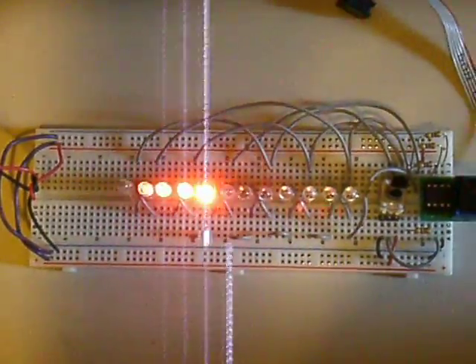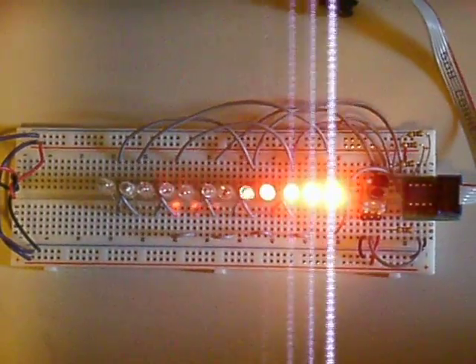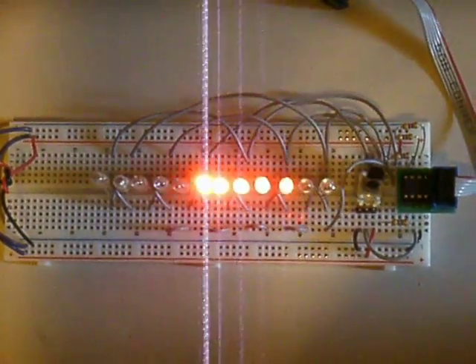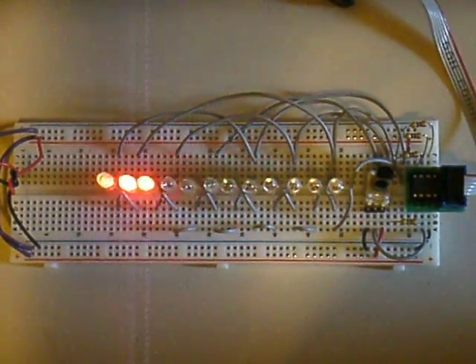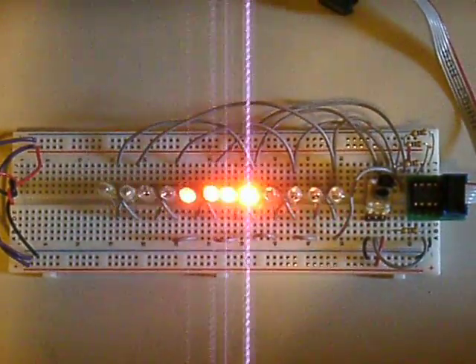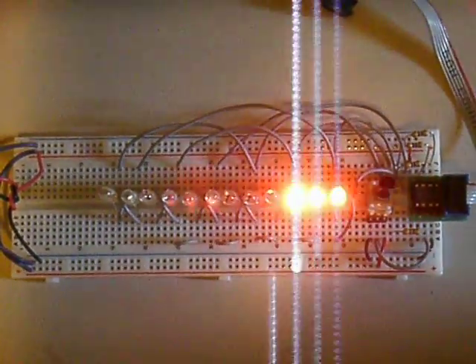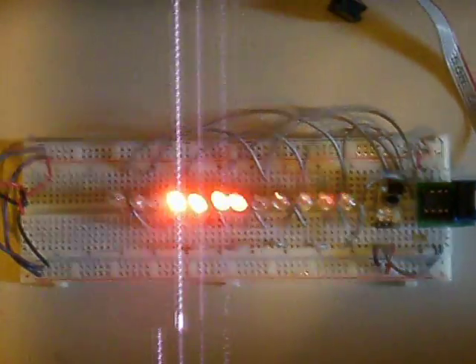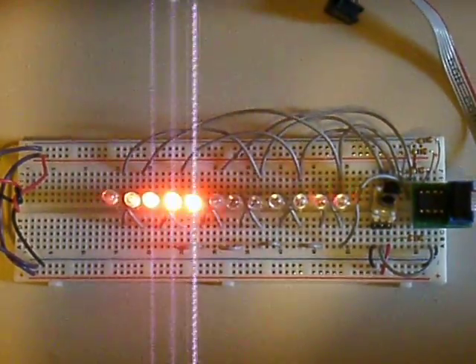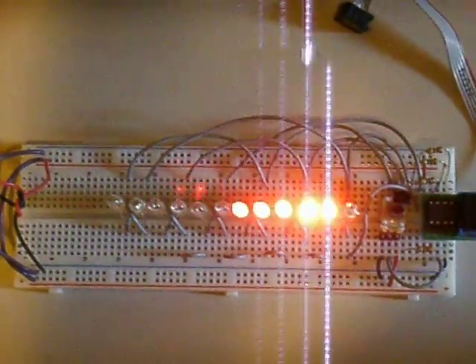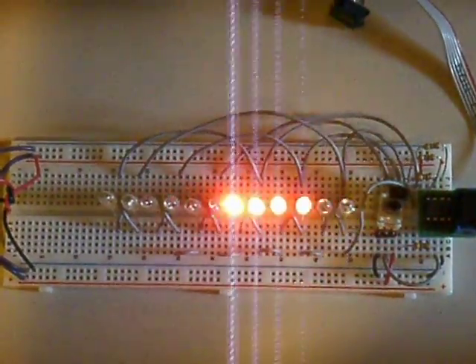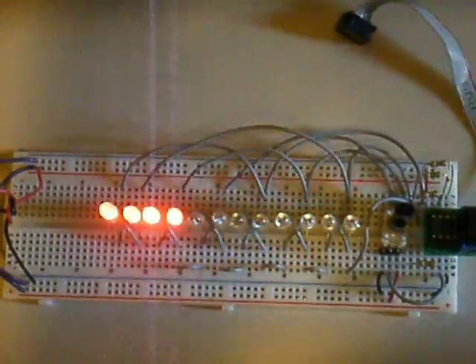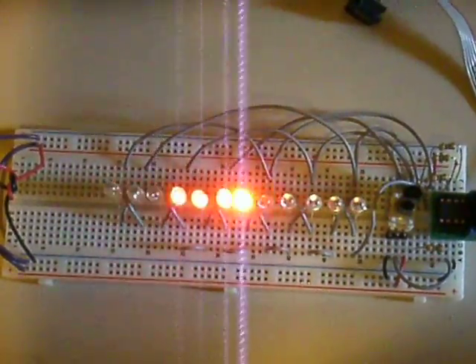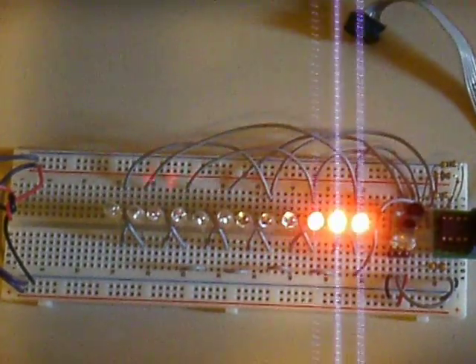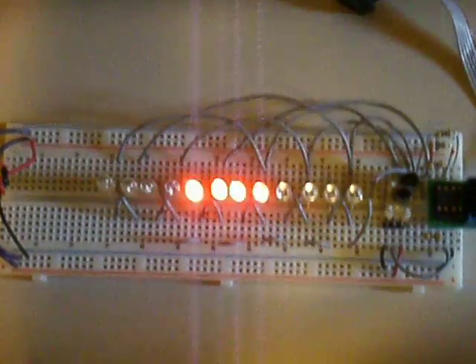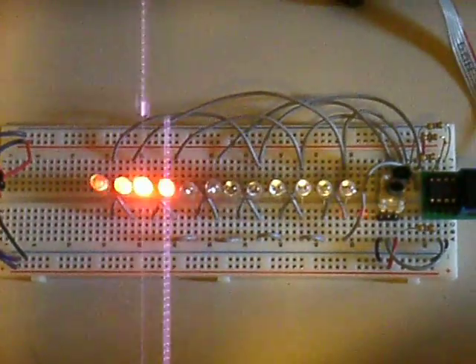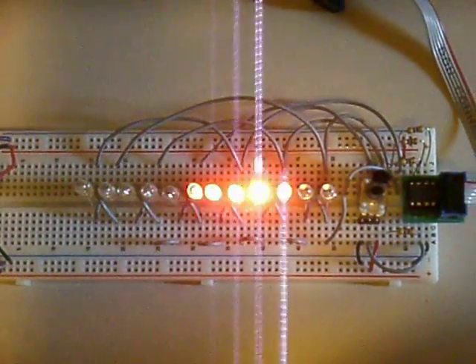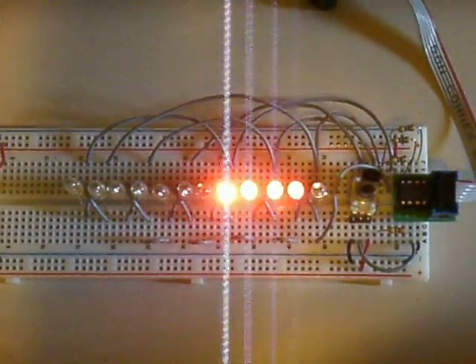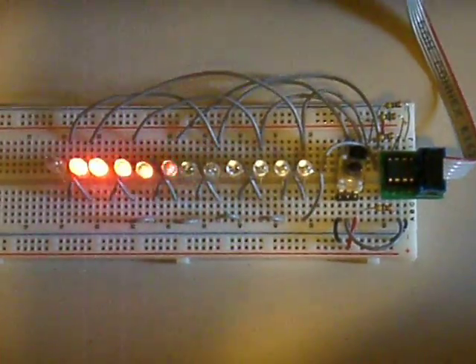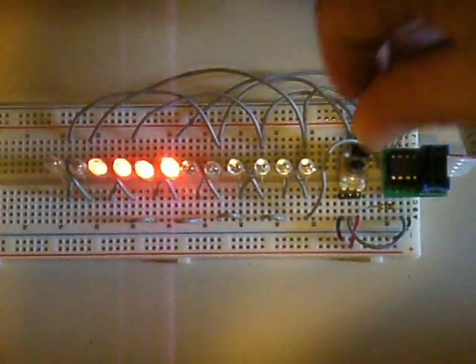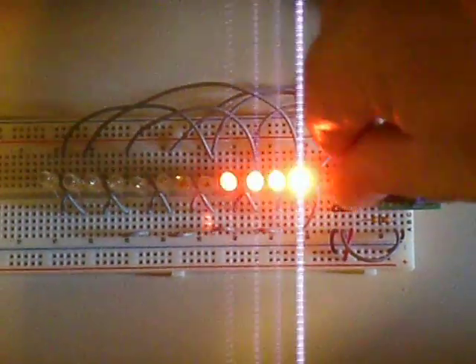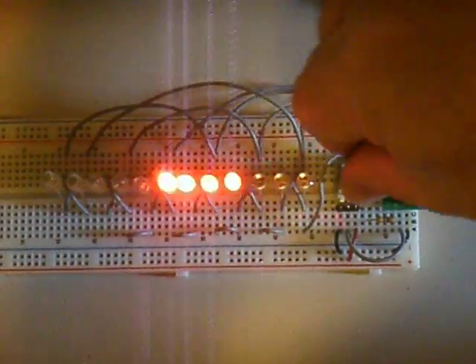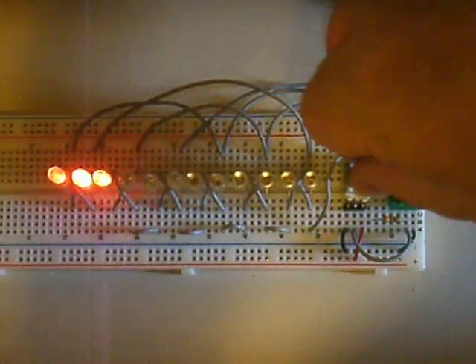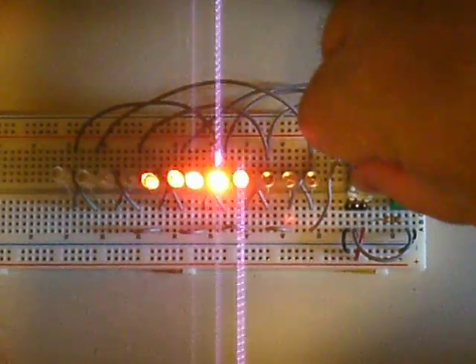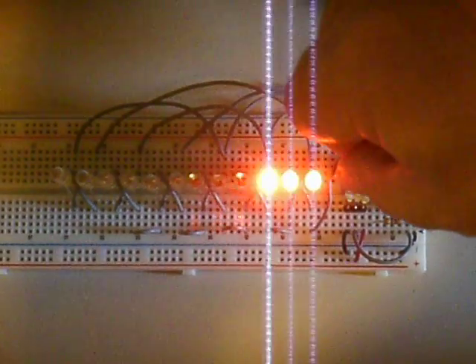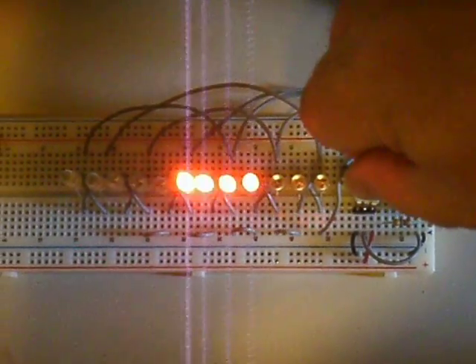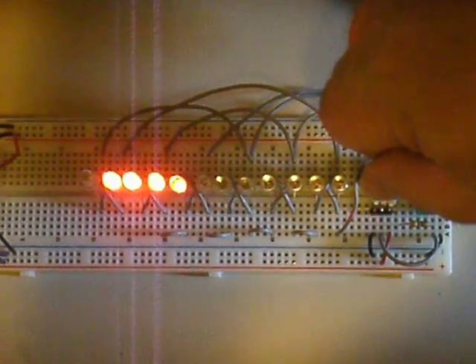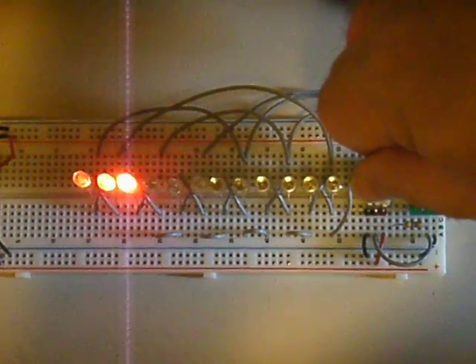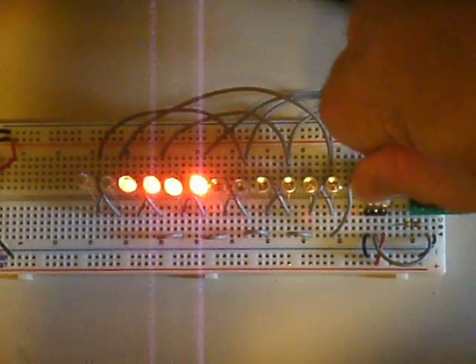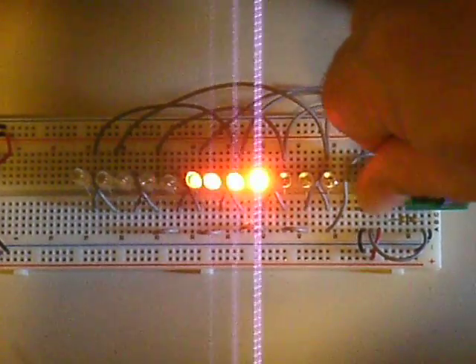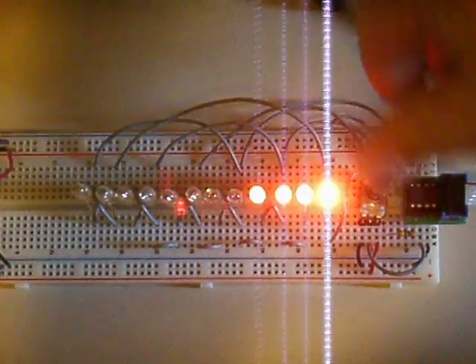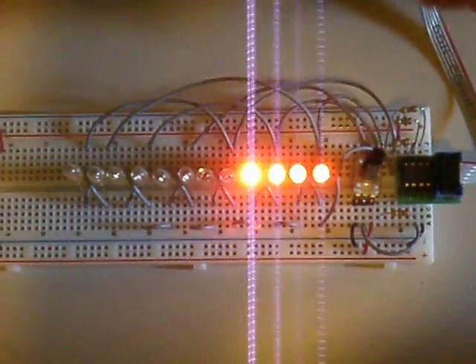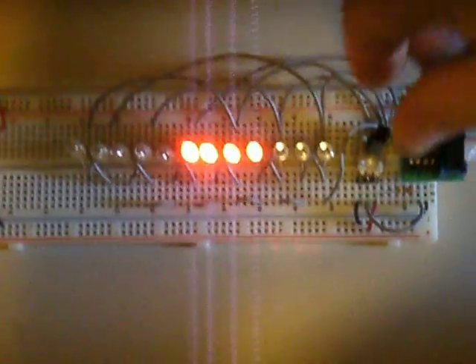Hi, this is Dale Wheat. I'm showing you a prototype of a new 12 LED Cylon Scanner that I'm working on. This one has an adjustable rate on it. It uses 12 LEDs, as I mentioned.